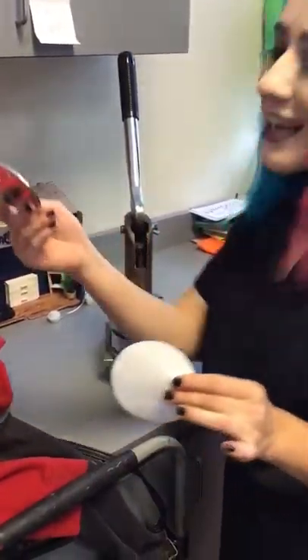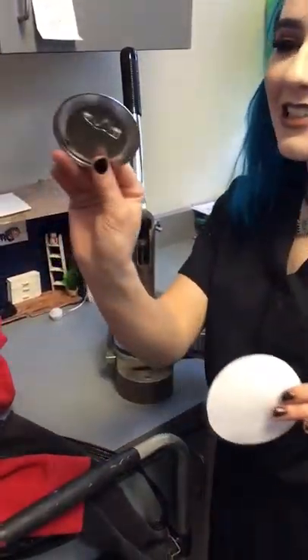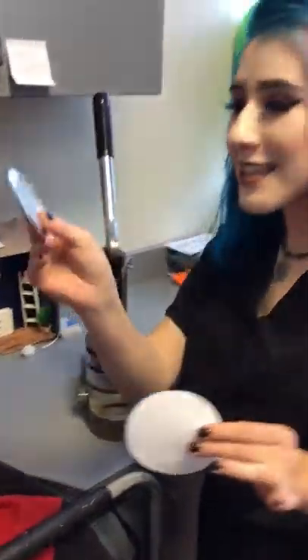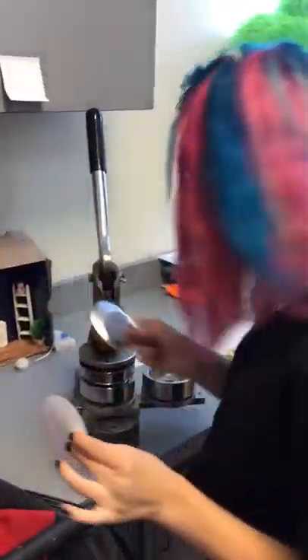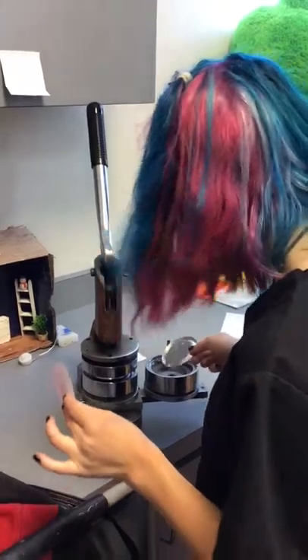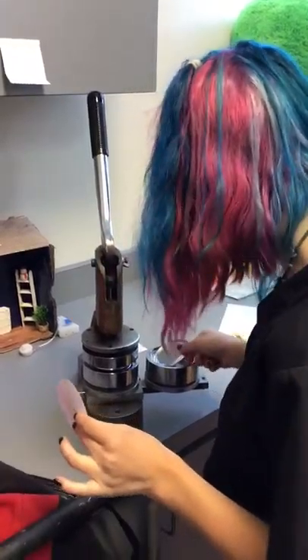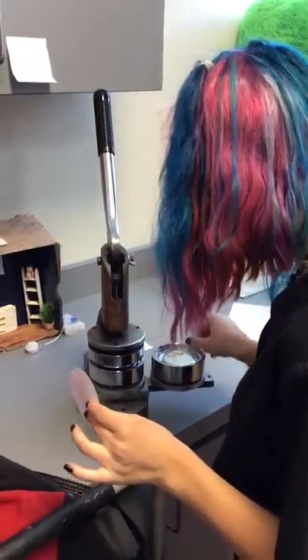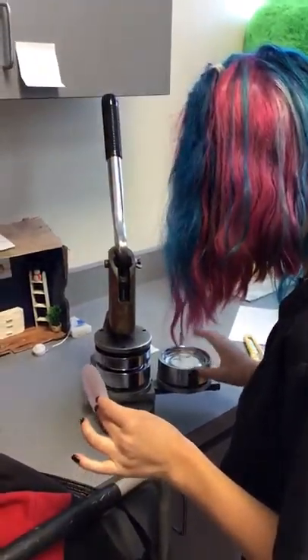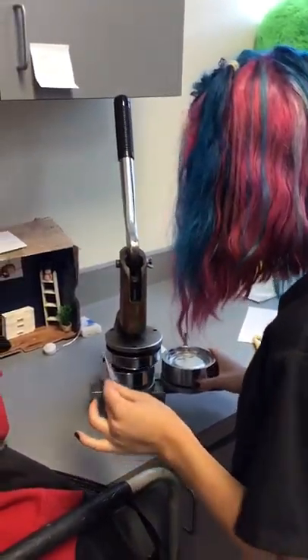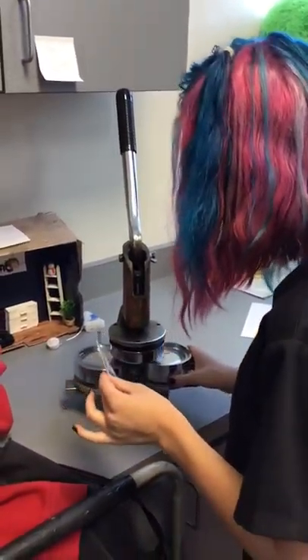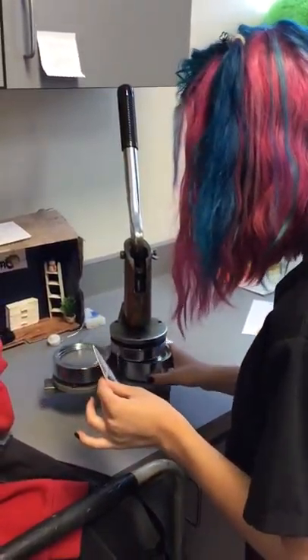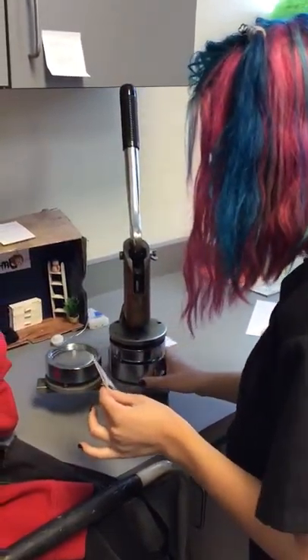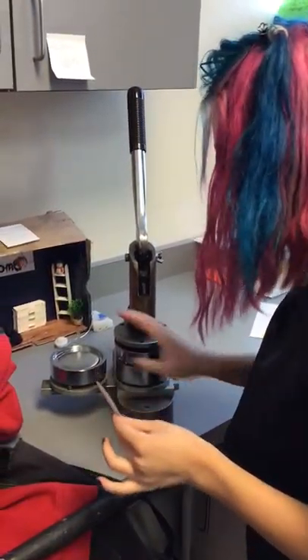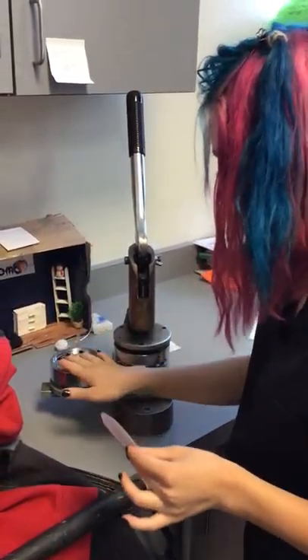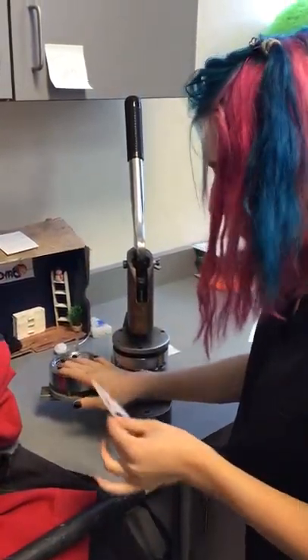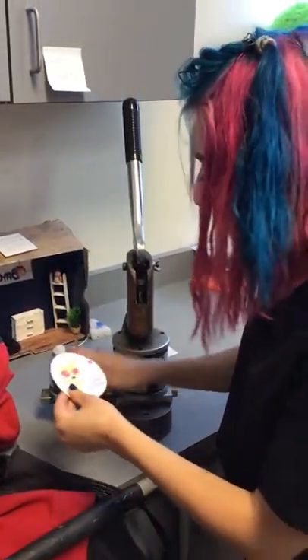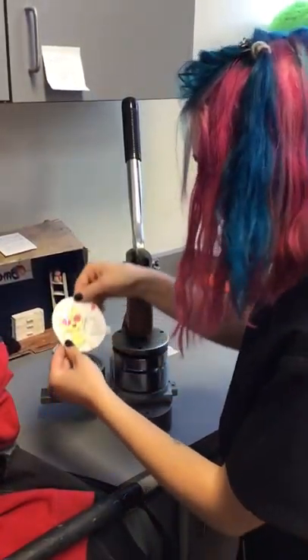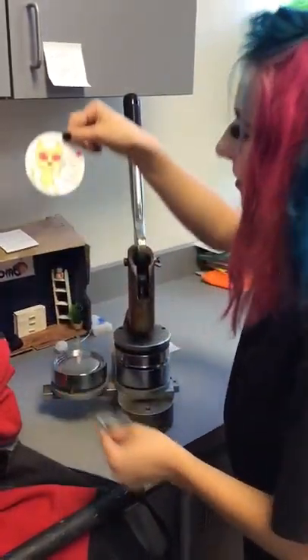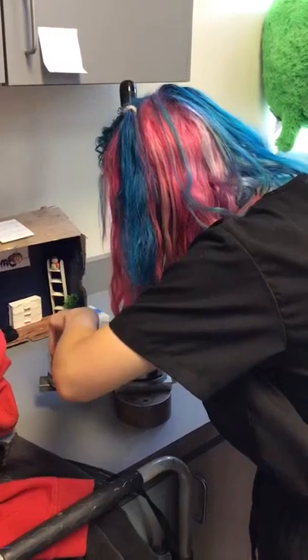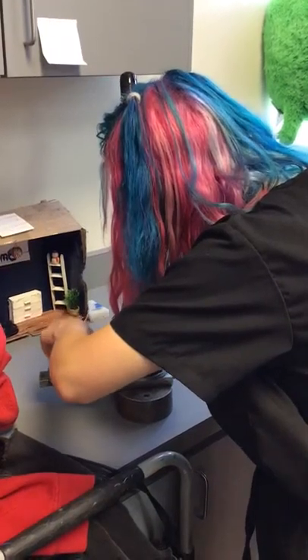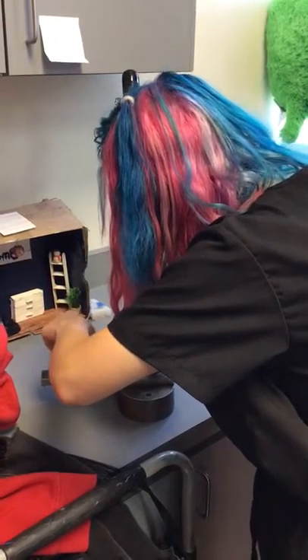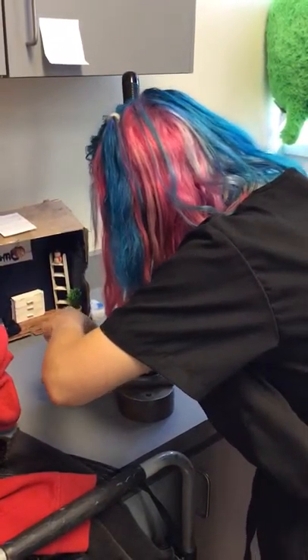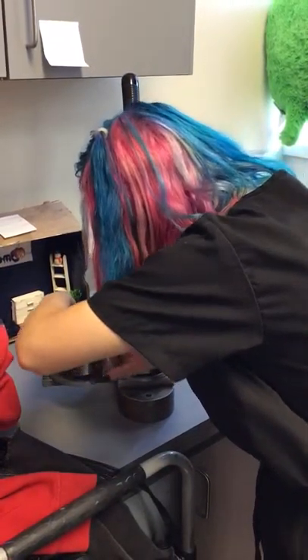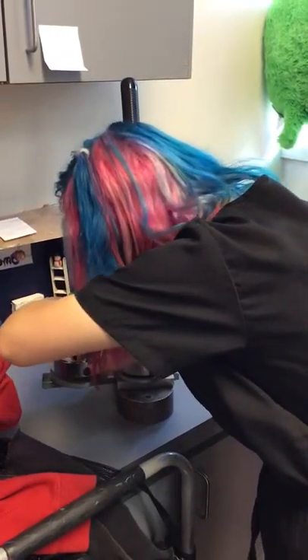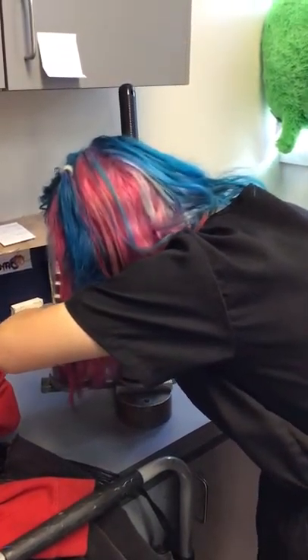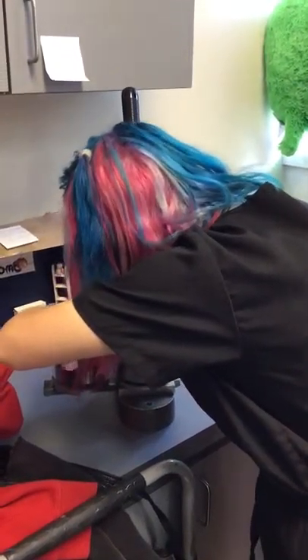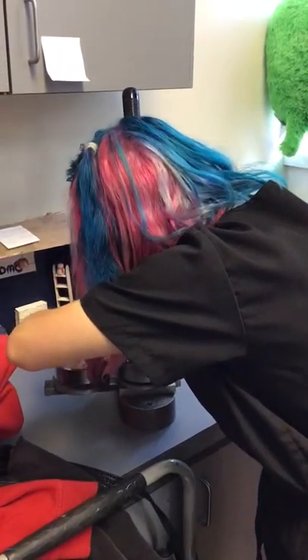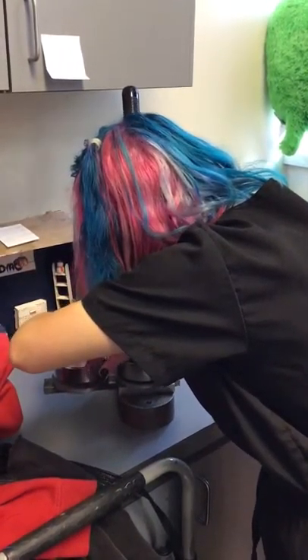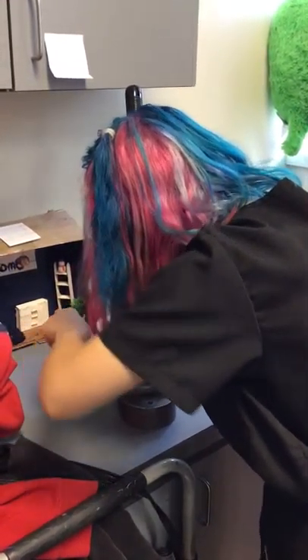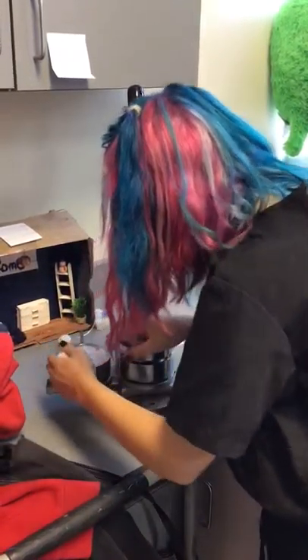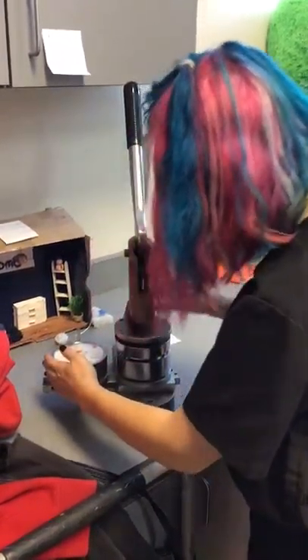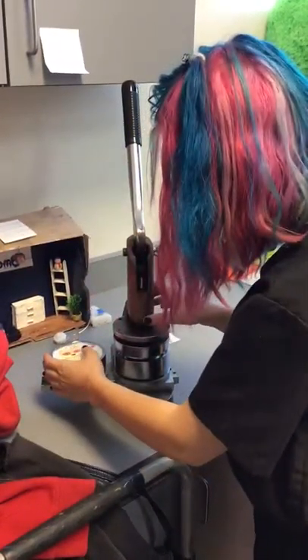So this is a little button back. It goes in the right side. So we got the button top. We put down our fancy little picture, just like this.